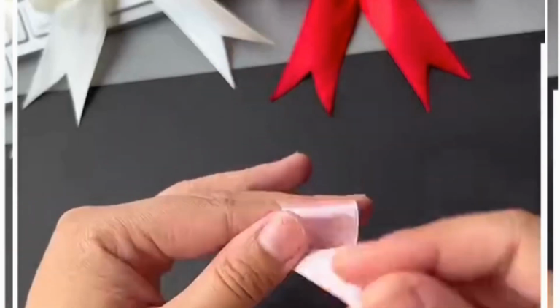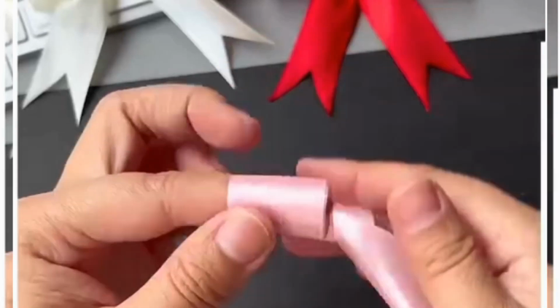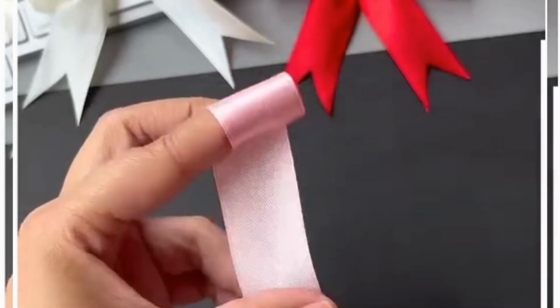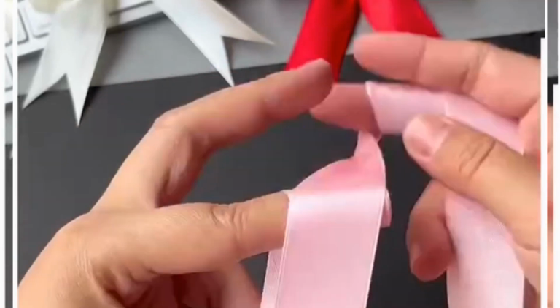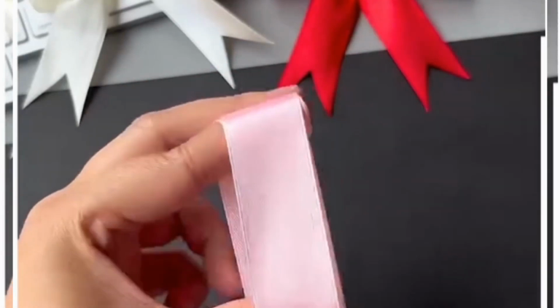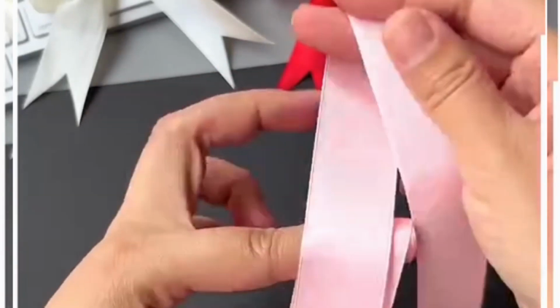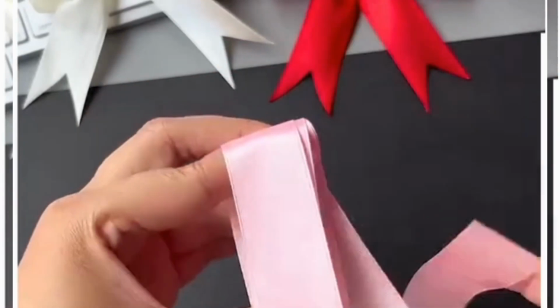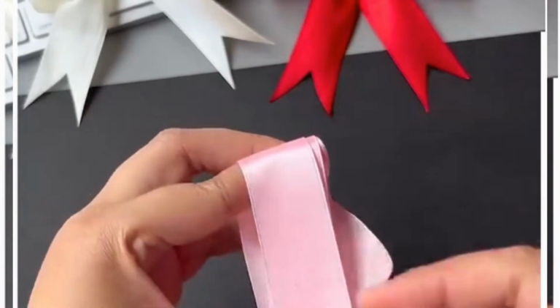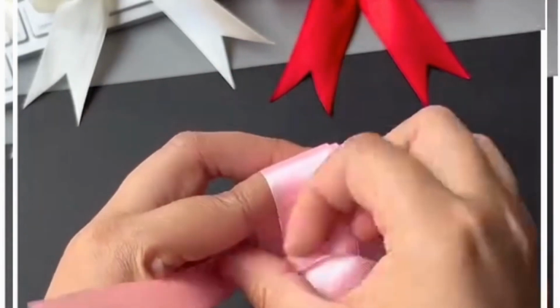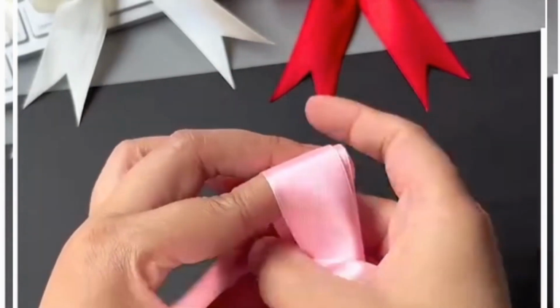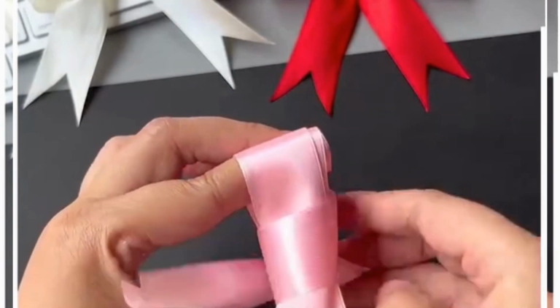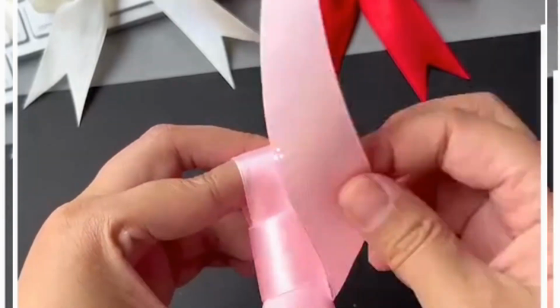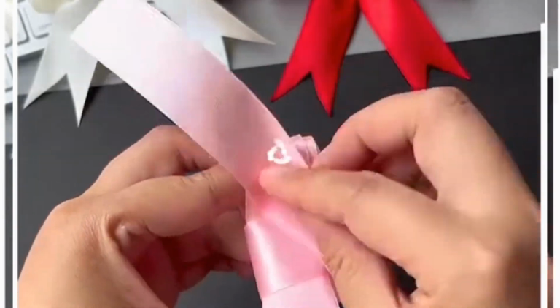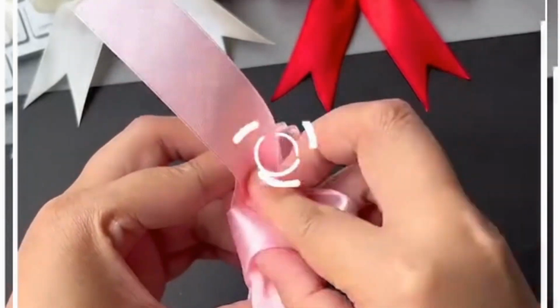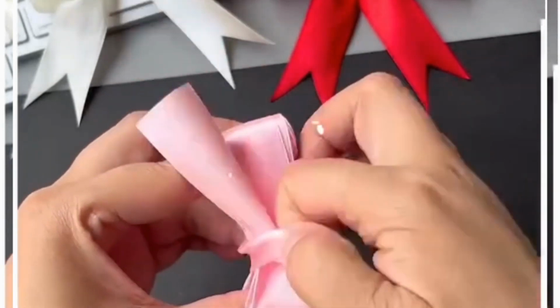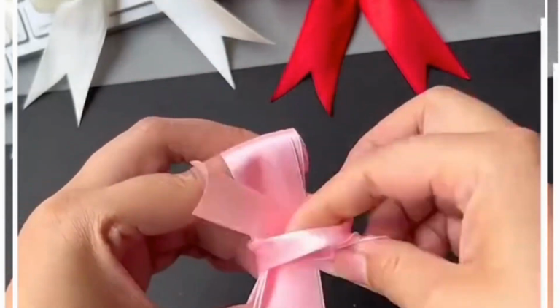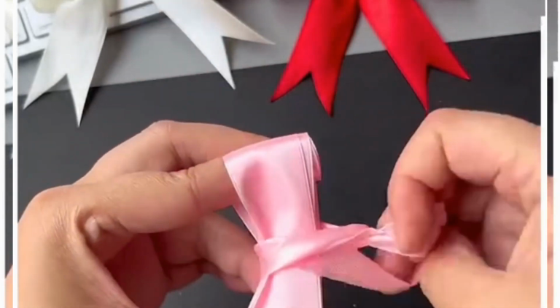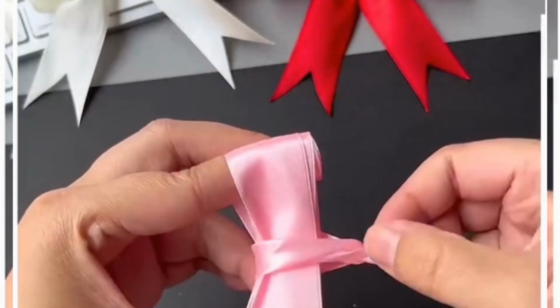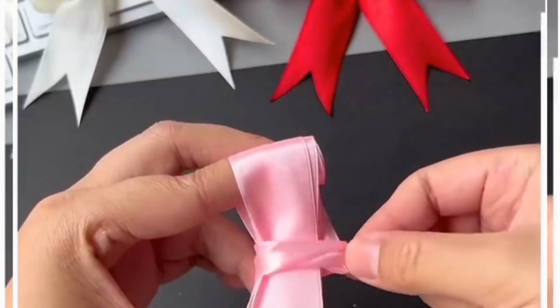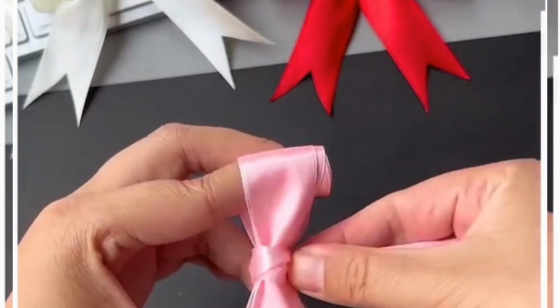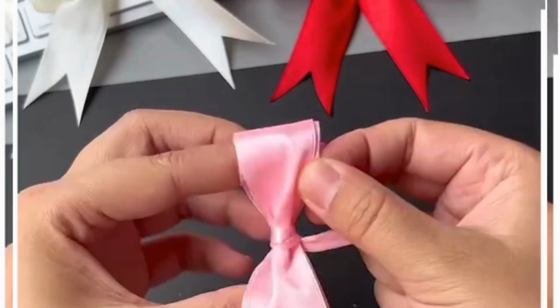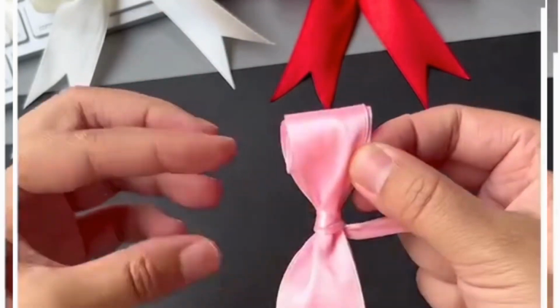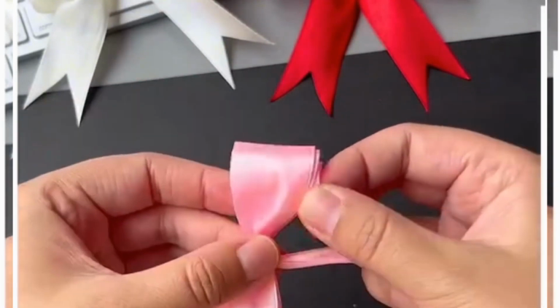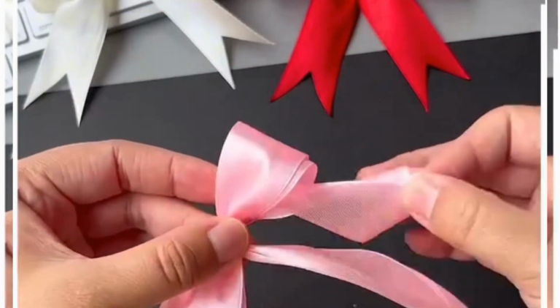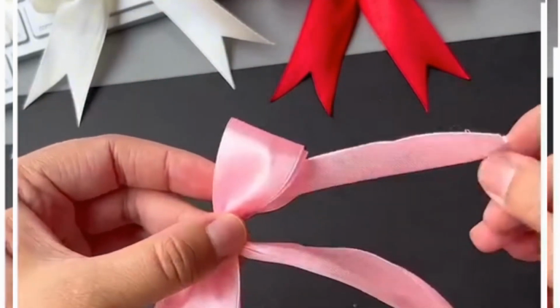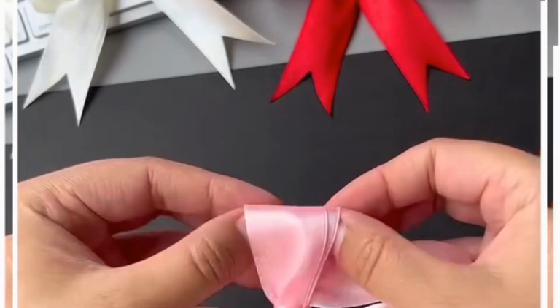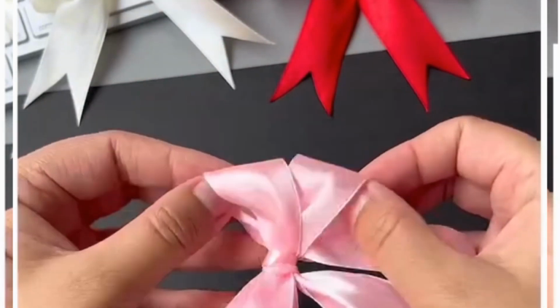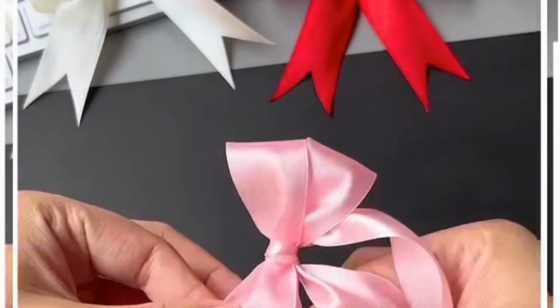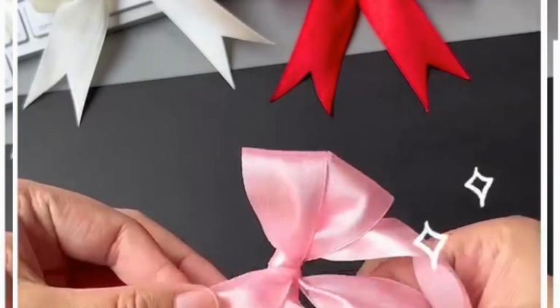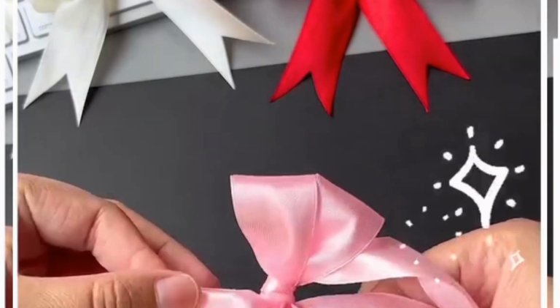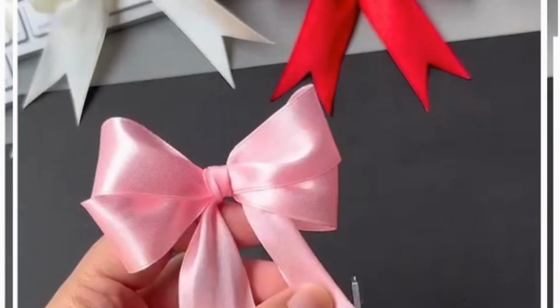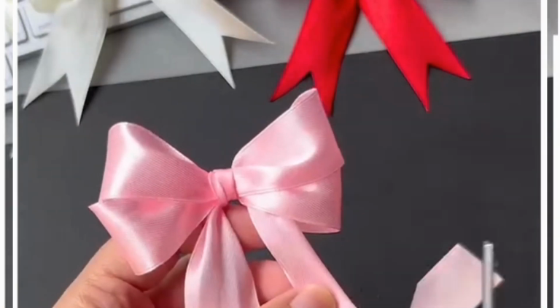Let's learn how you can make a beautiful bow design using this ribbon. We are going to roll the ribbon around two fingers, make a flower knot at the center part, cut the extra part and it's done.